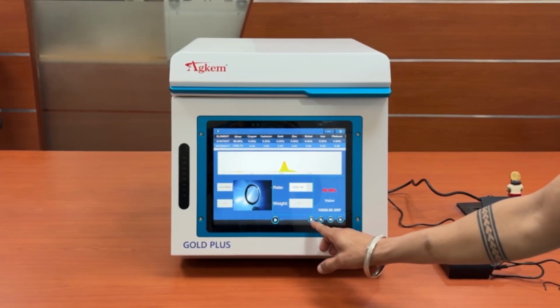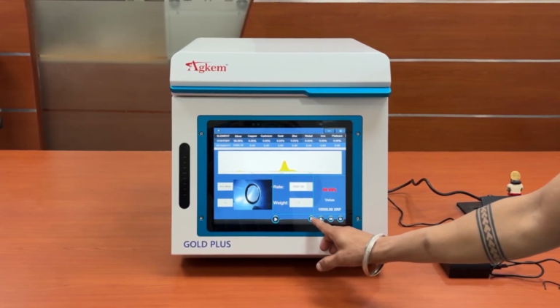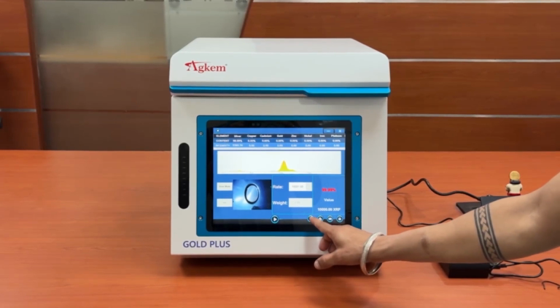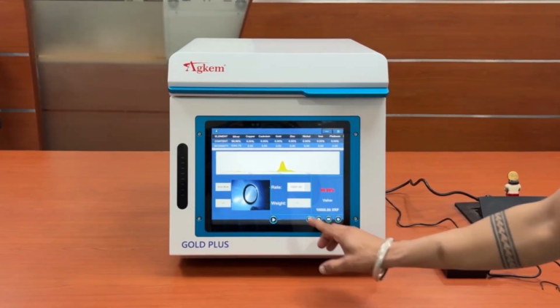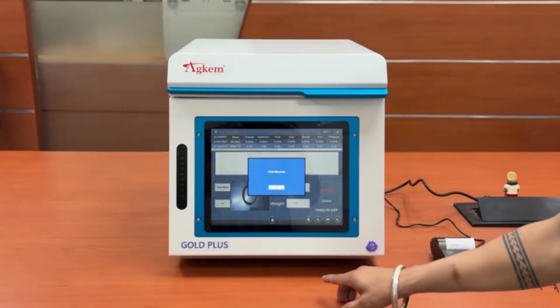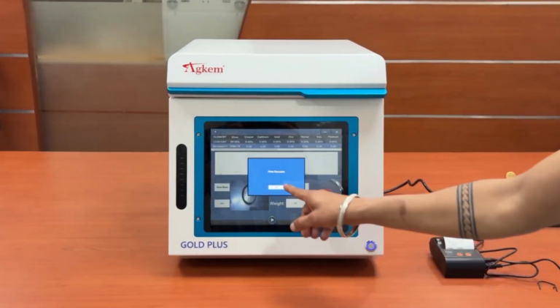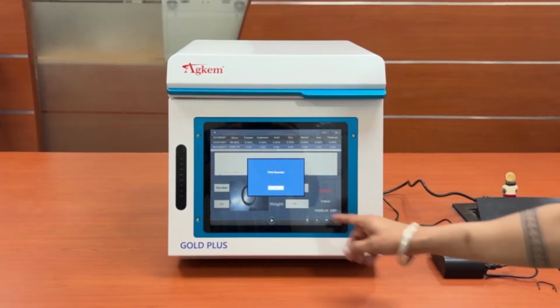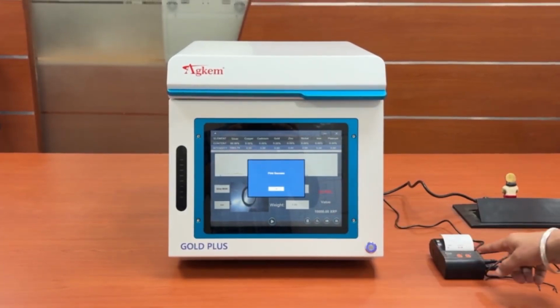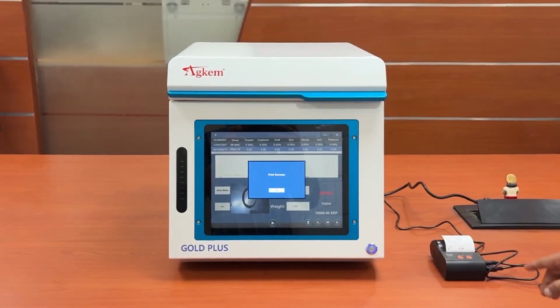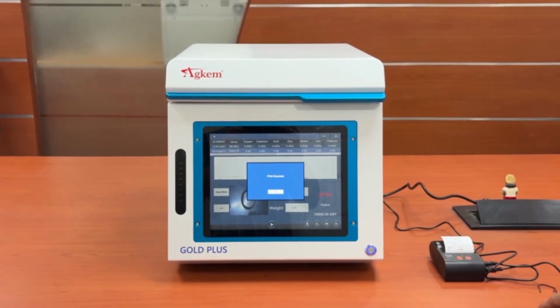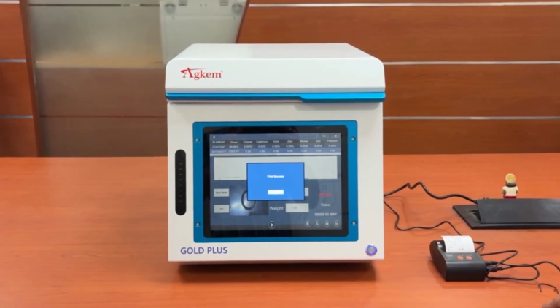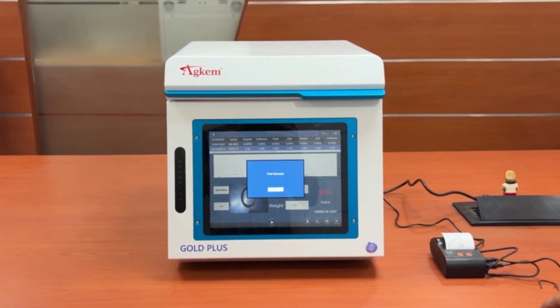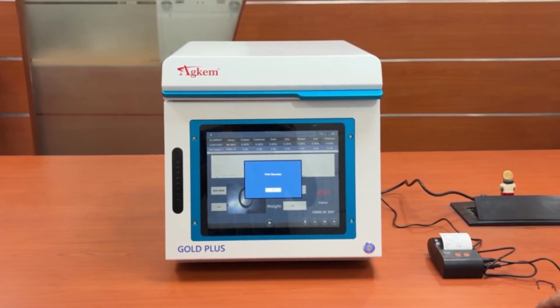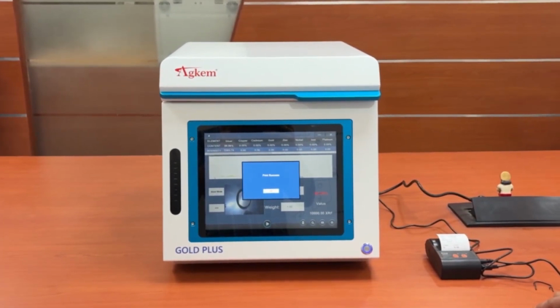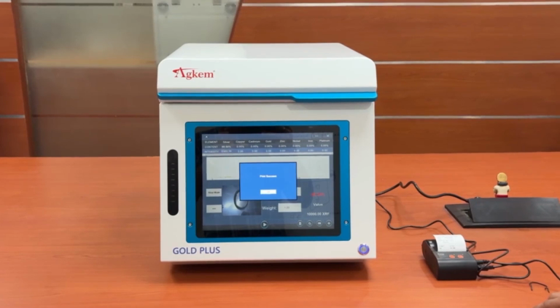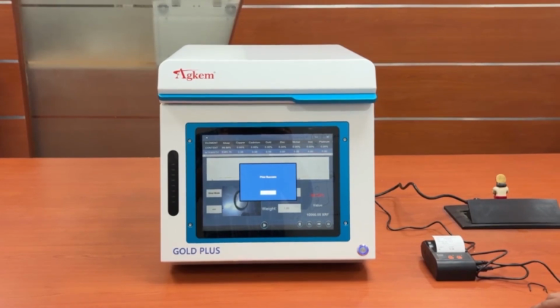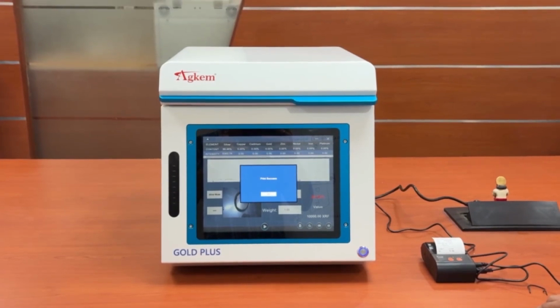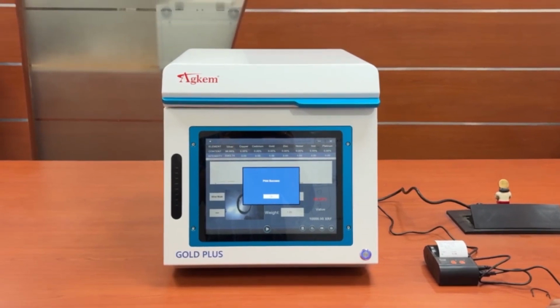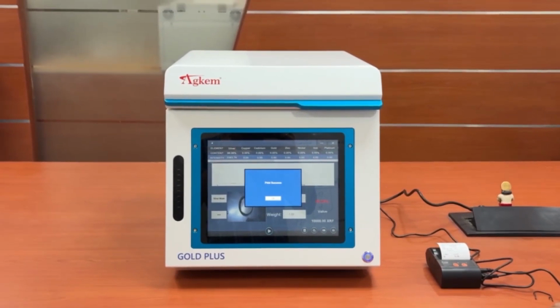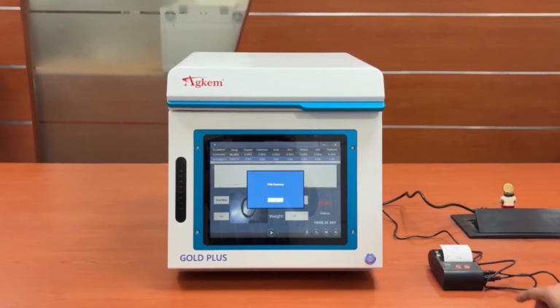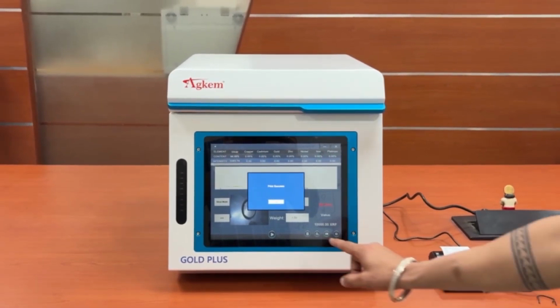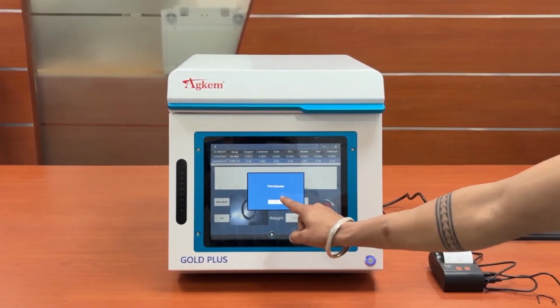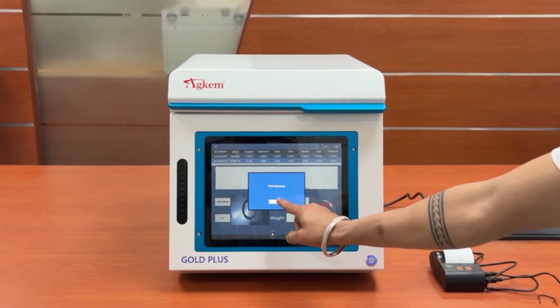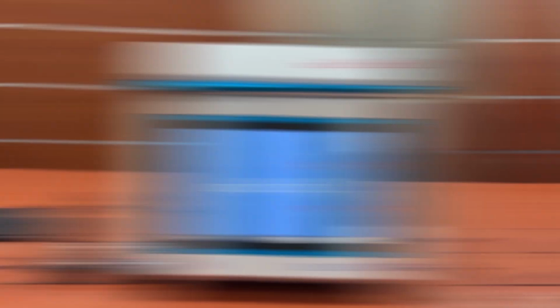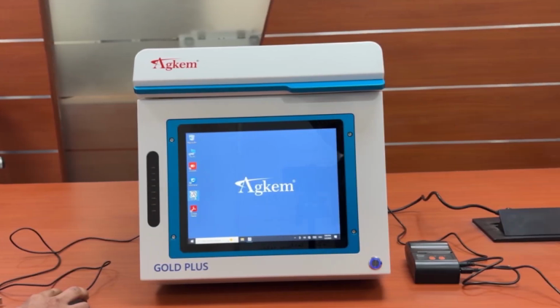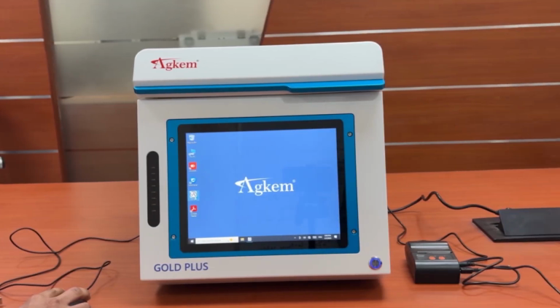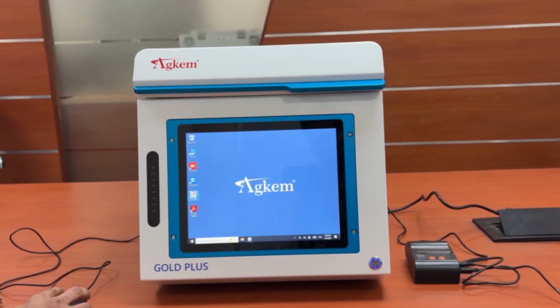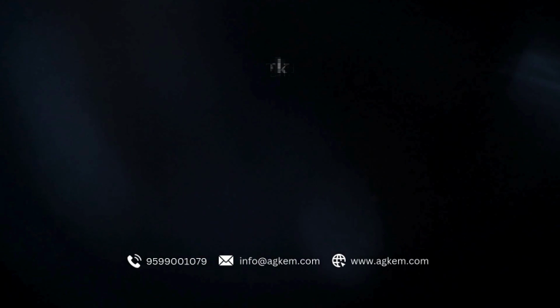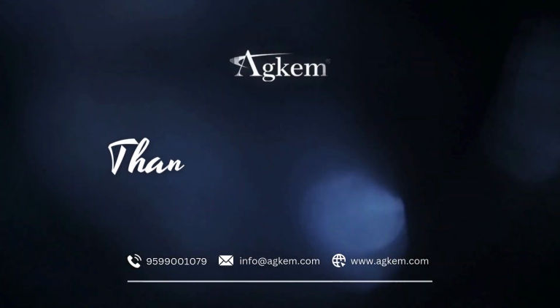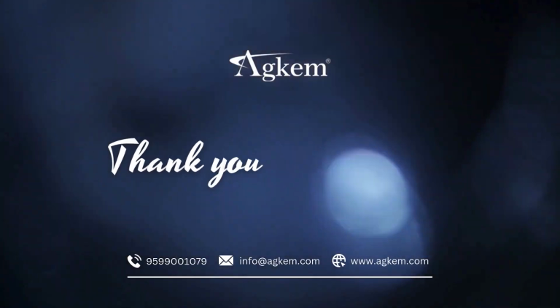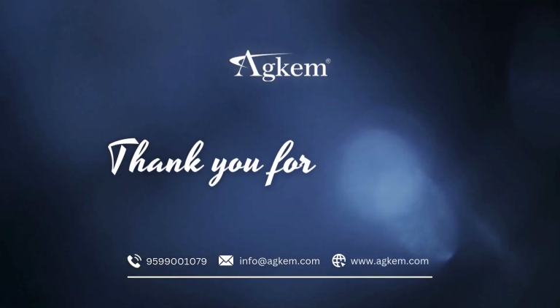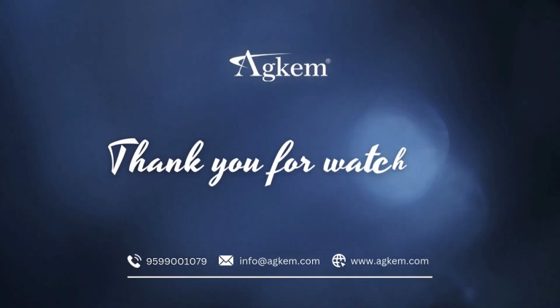Click the printer icon. Choose A5. An A5 size report will be generated. Close the software. Thanks for watching.